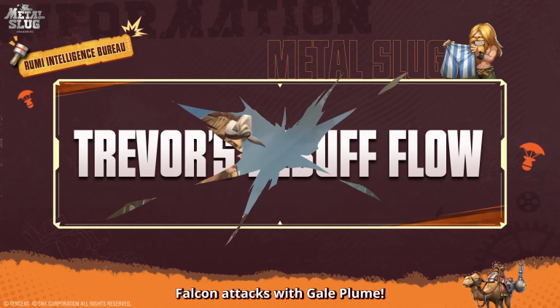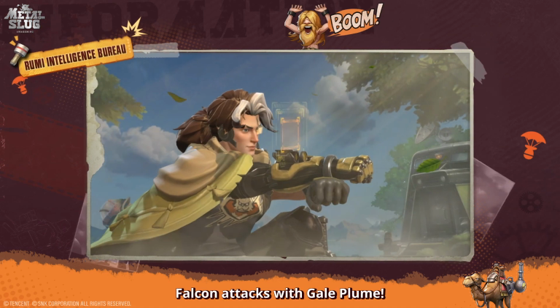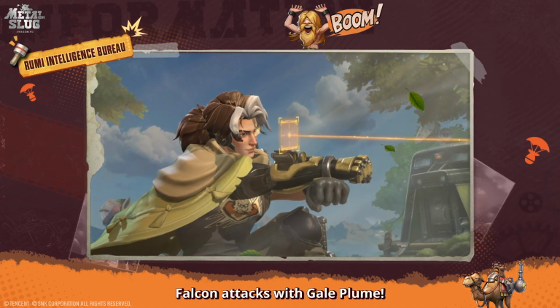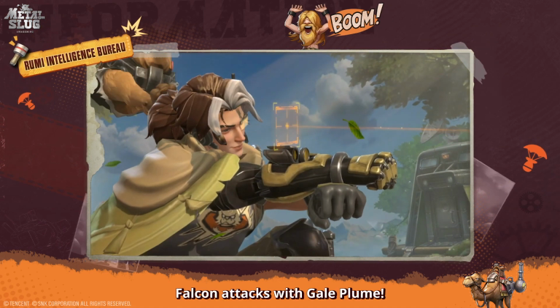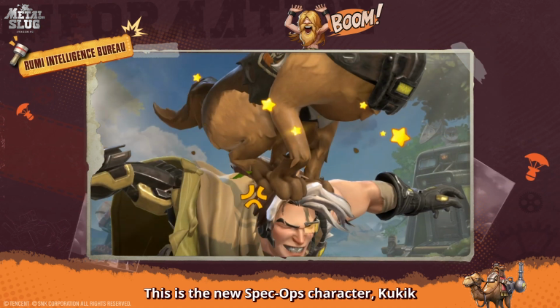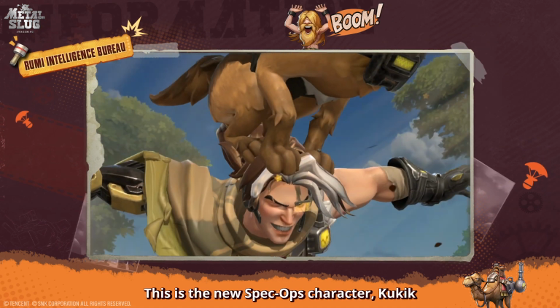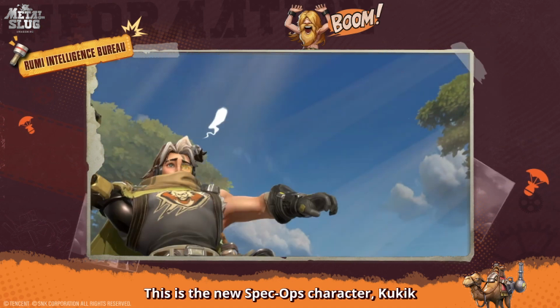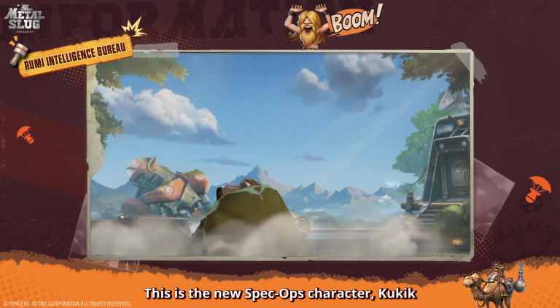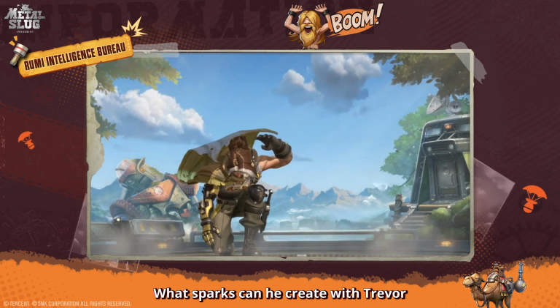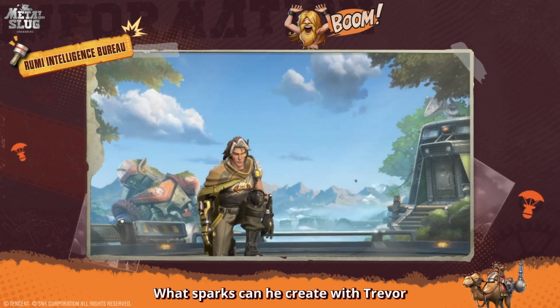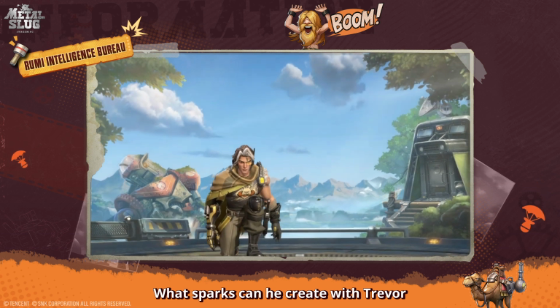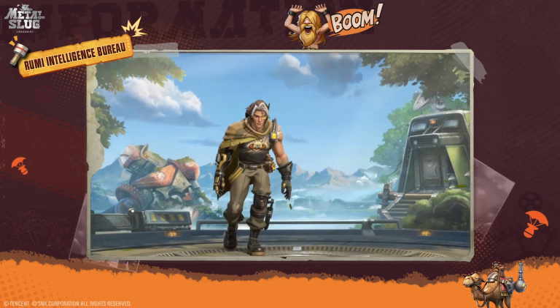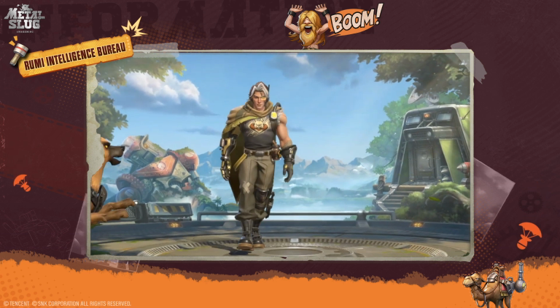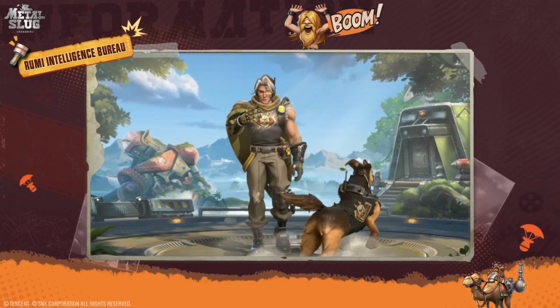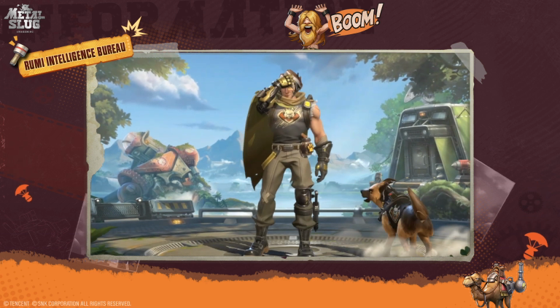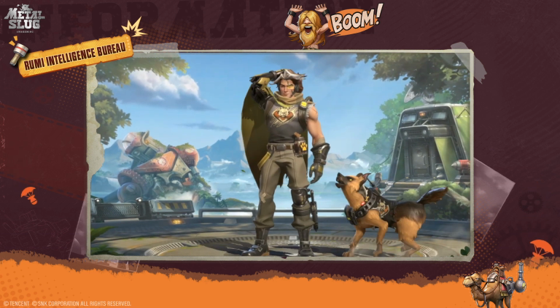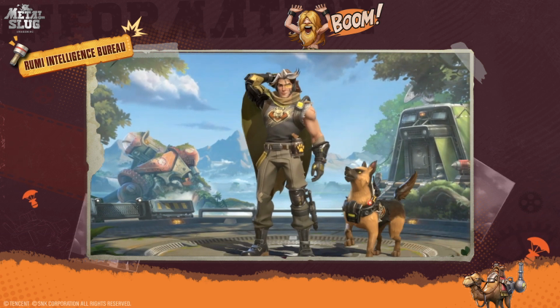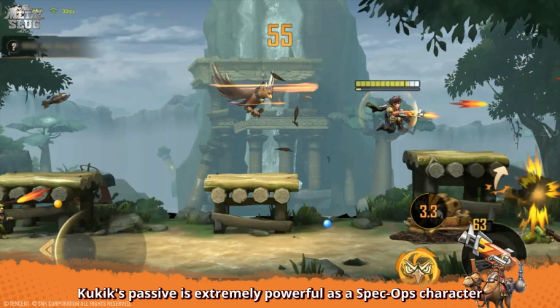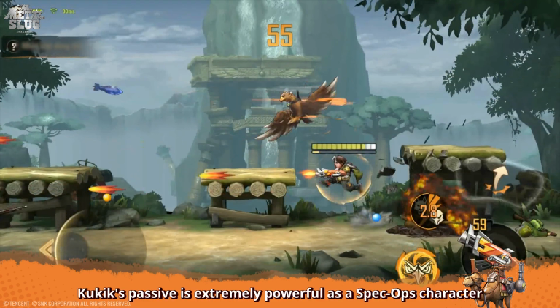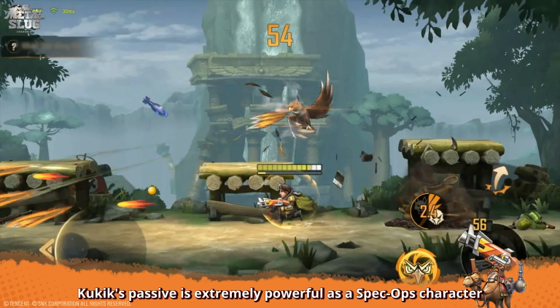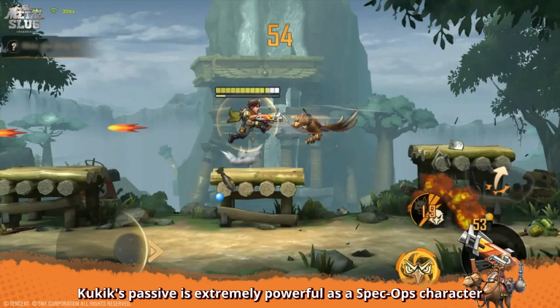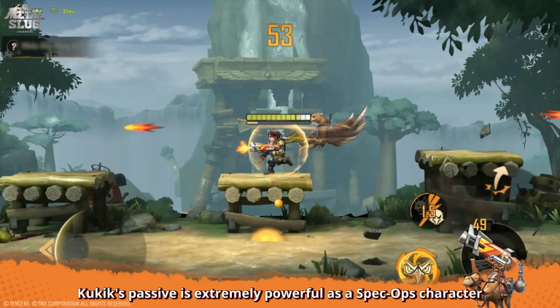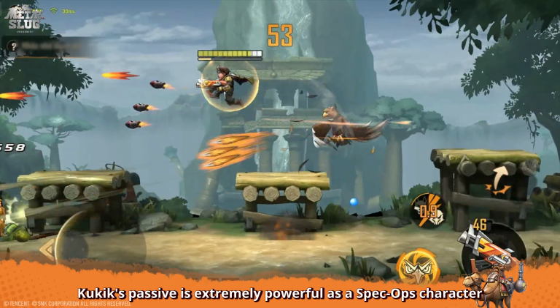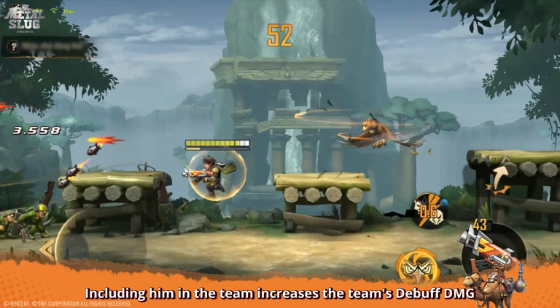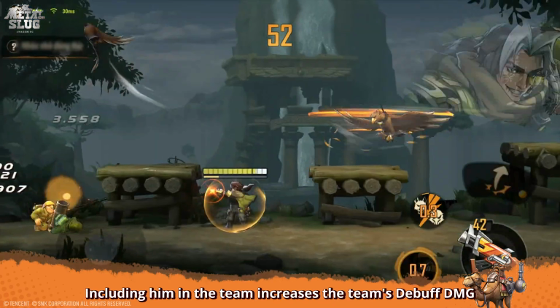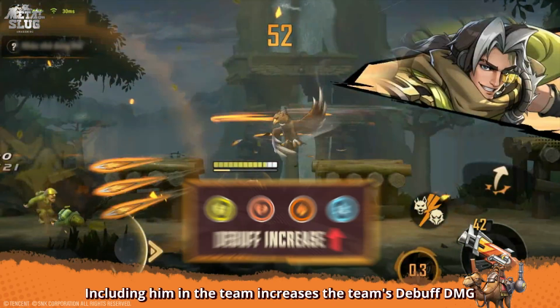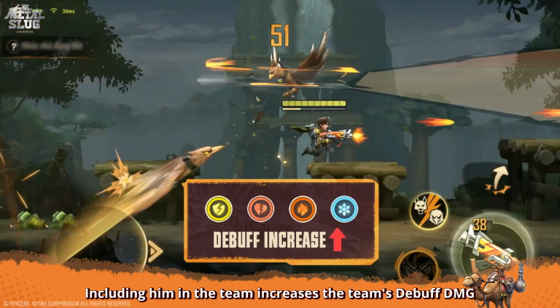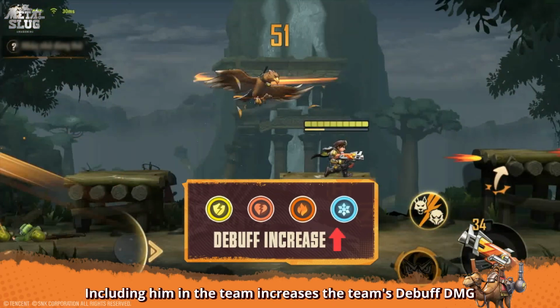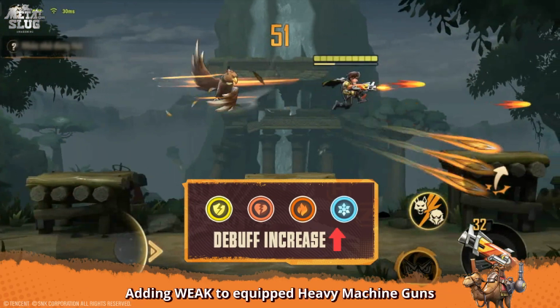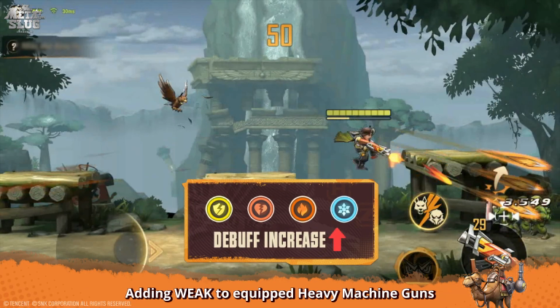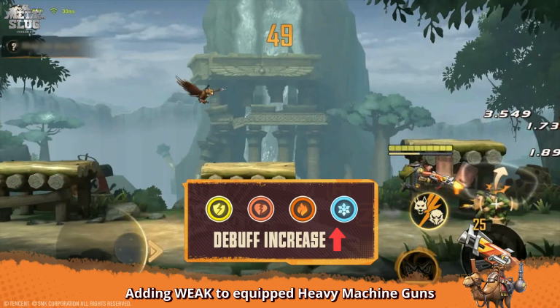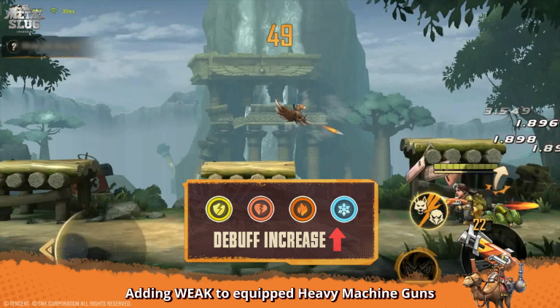Falcon attacks with Gale Plume. This is the new Spec Ops character, Kookie. Kookie's passive is extremely powerful as a Spec Ops character. Including him in the team increases the team's debuff DMG, adding Weak to equip heavy machine guns.